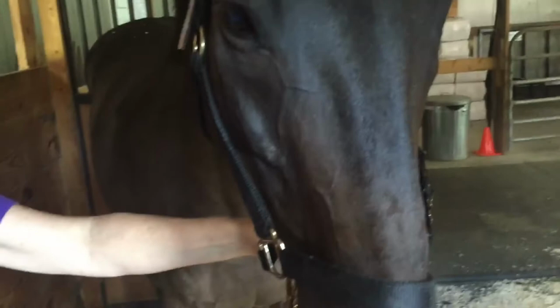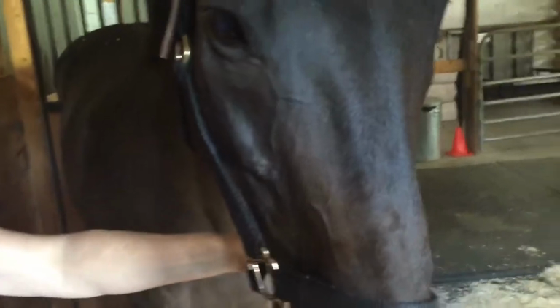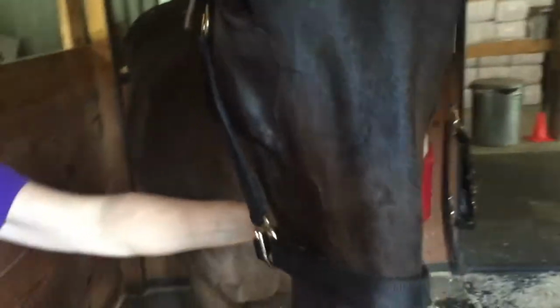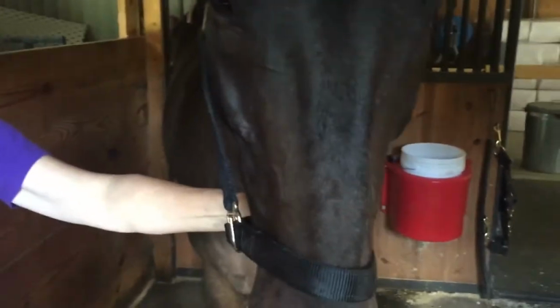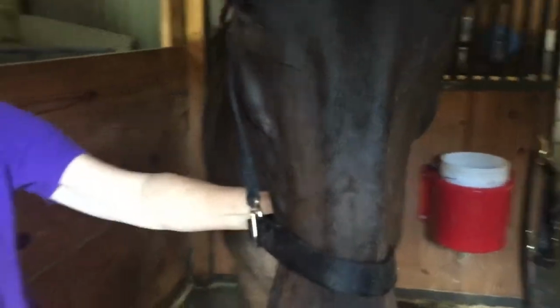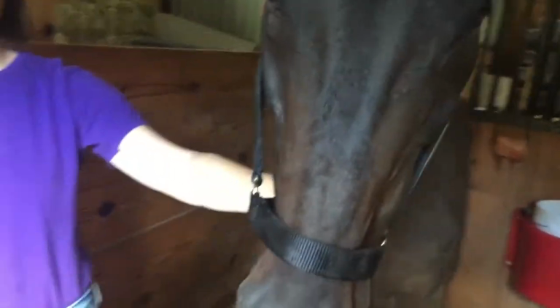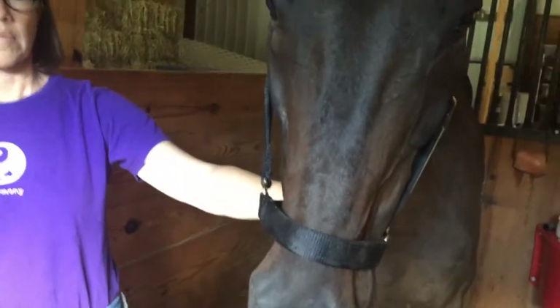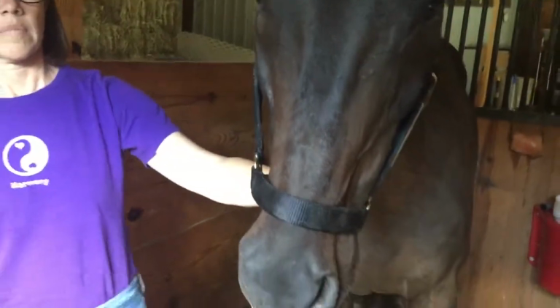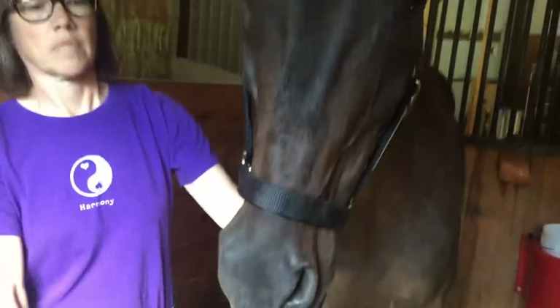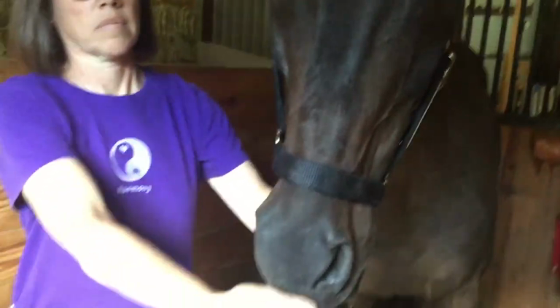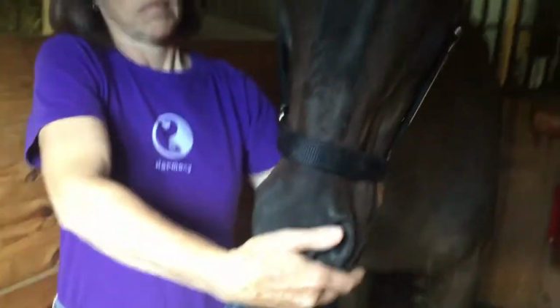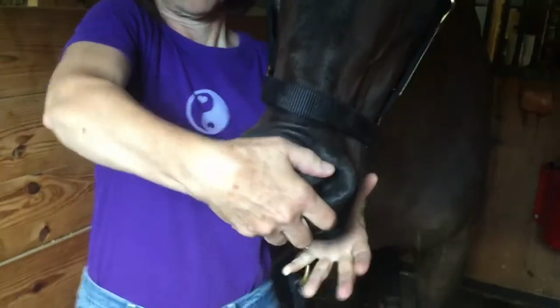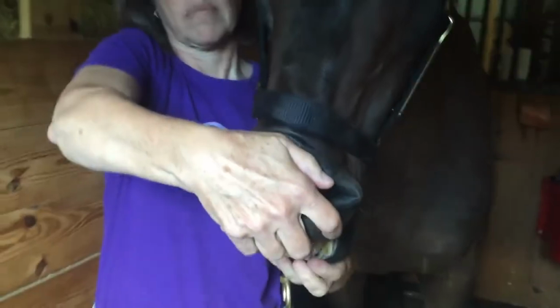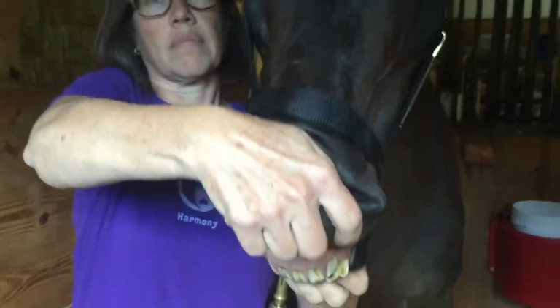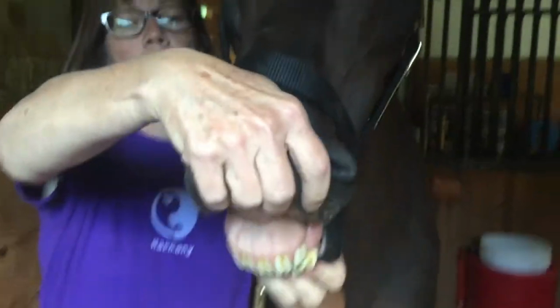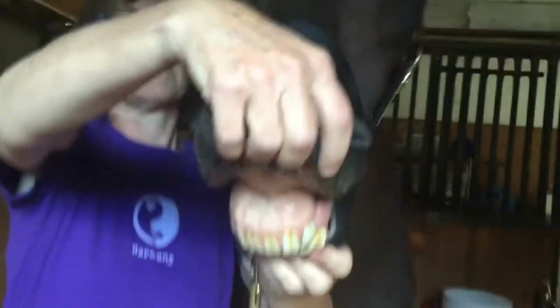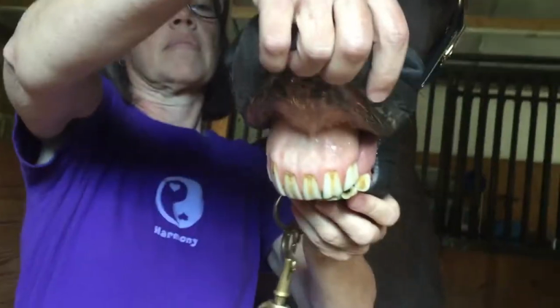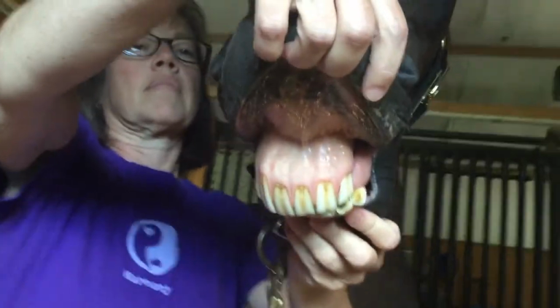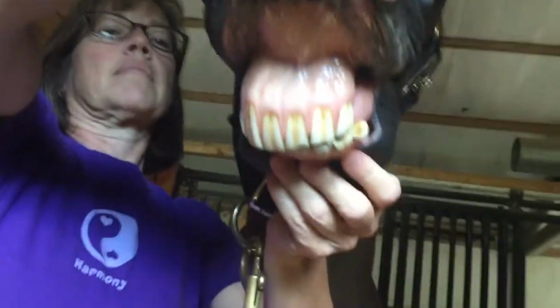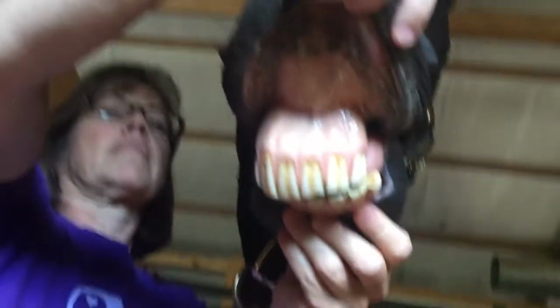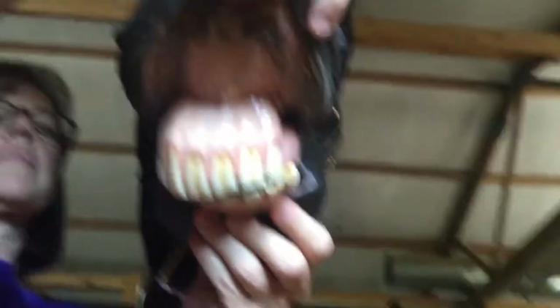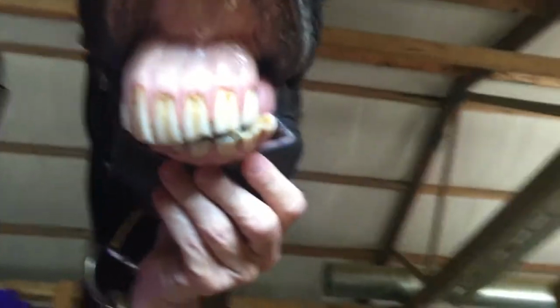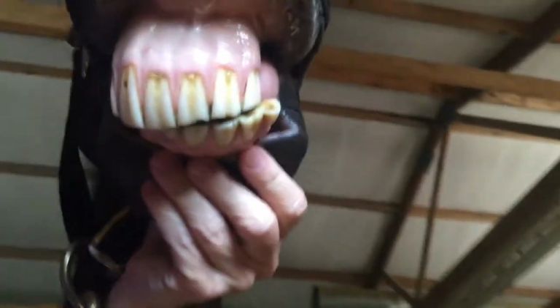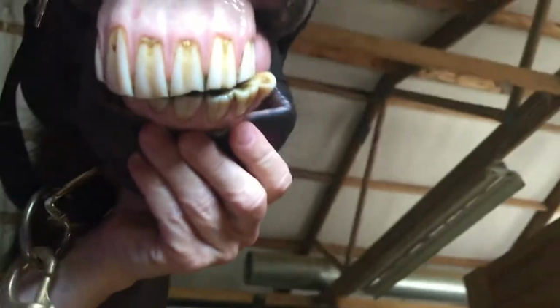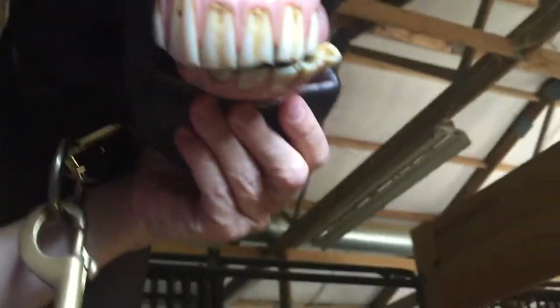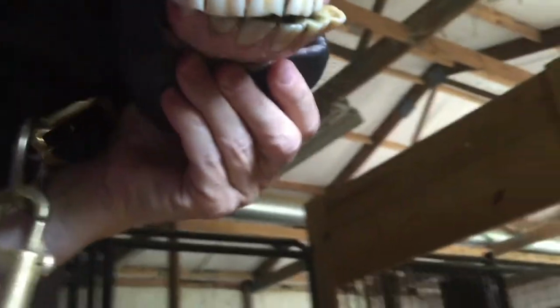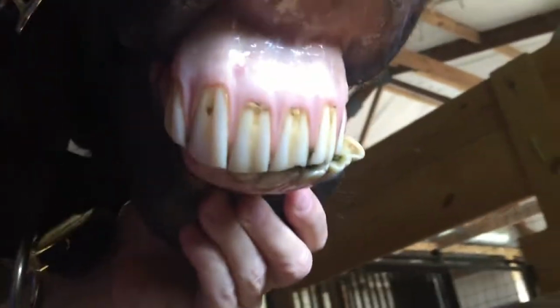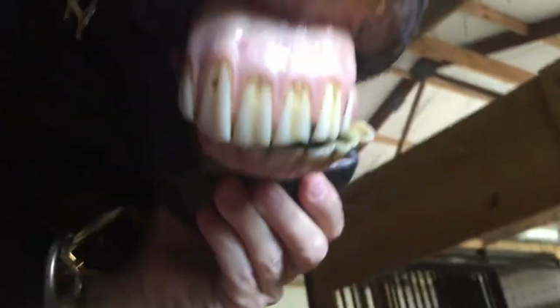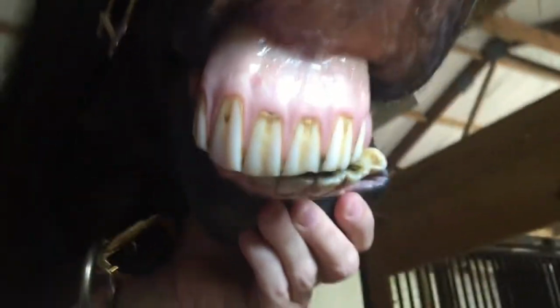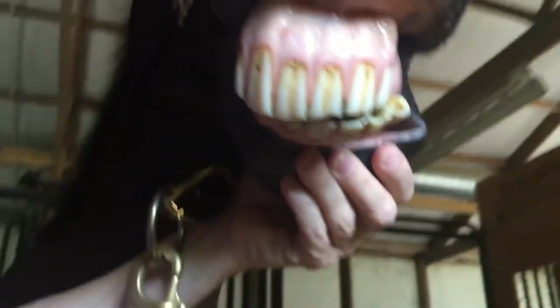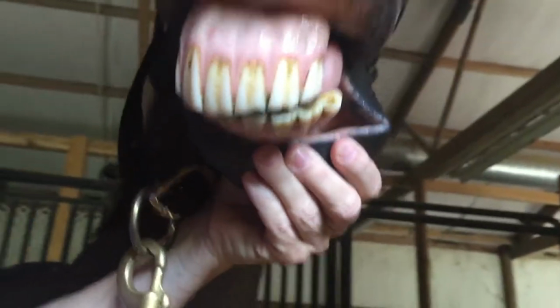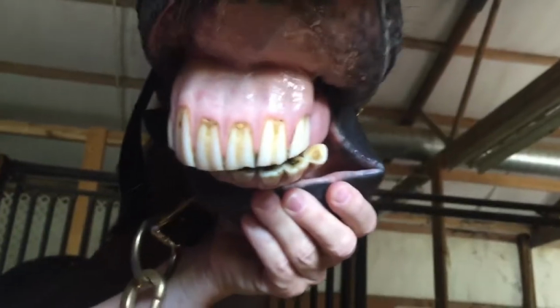What's really interesting is if you lift the lips up and look at the teeth, you're going to see an angle on the teeth like this — it goes from side to side.